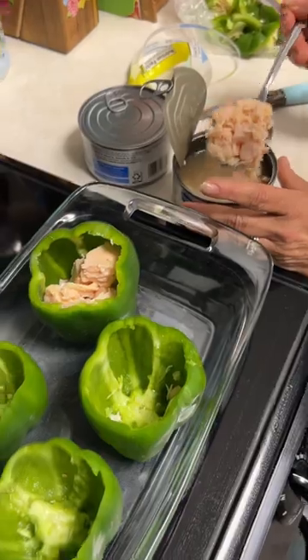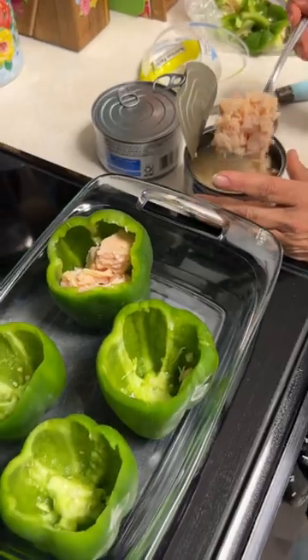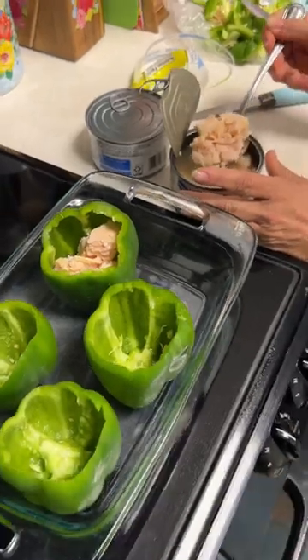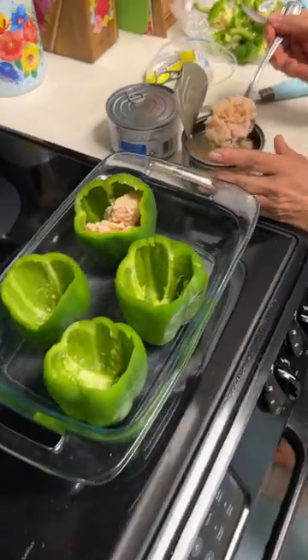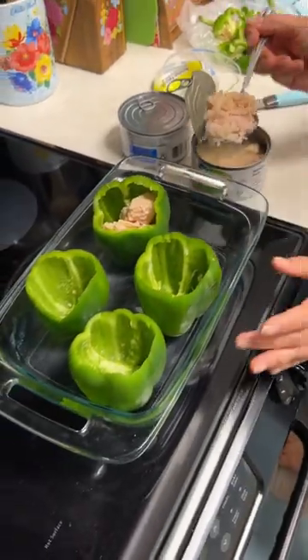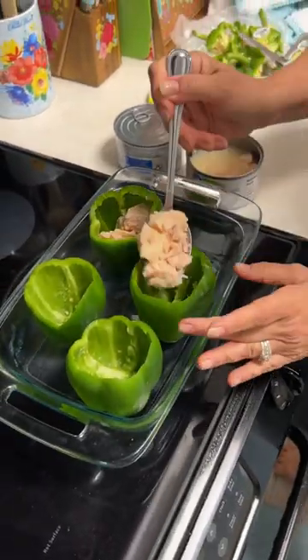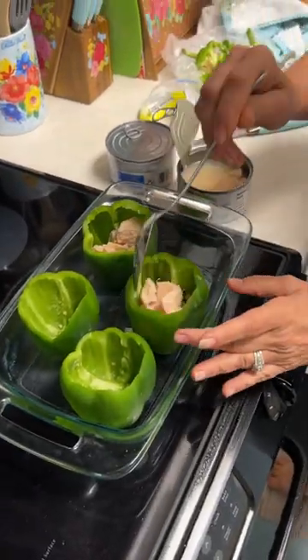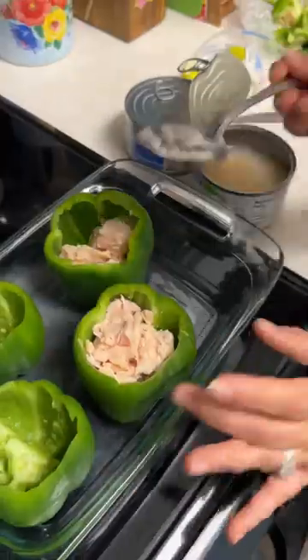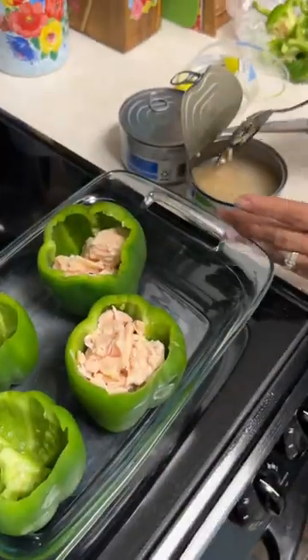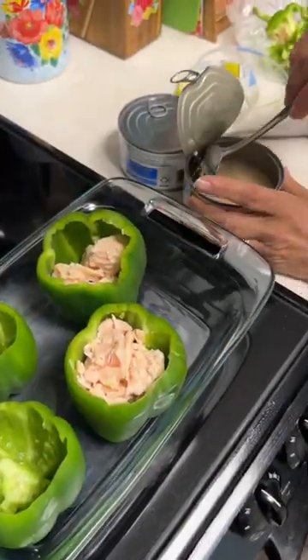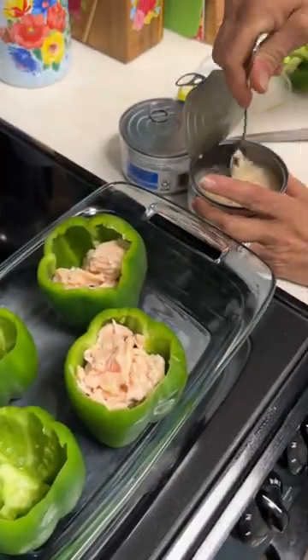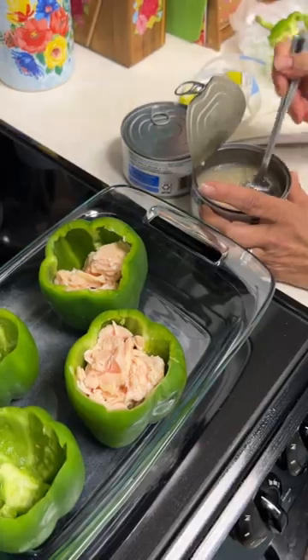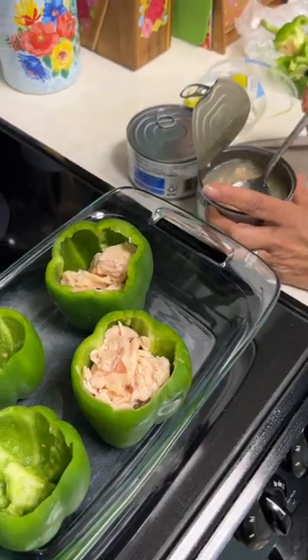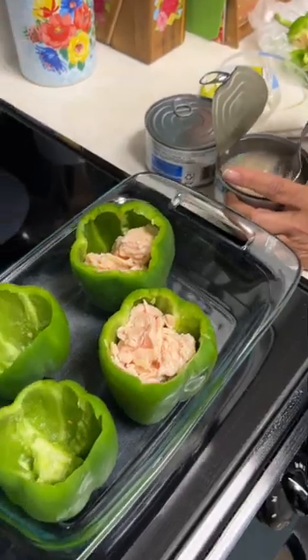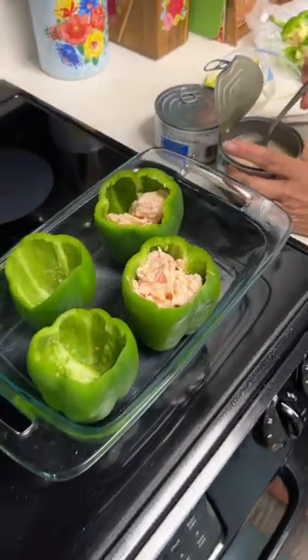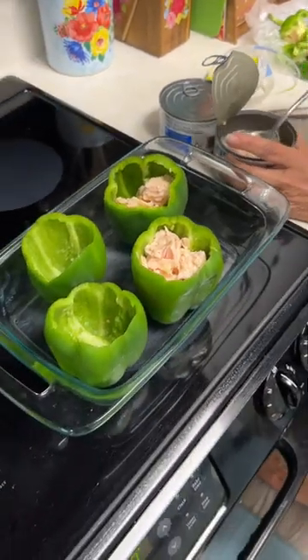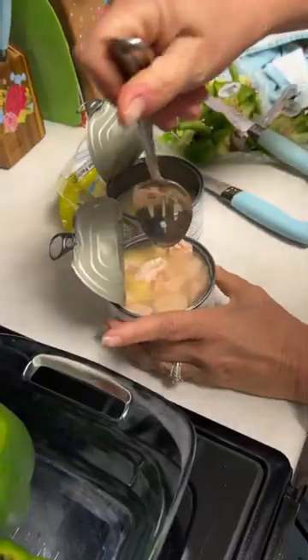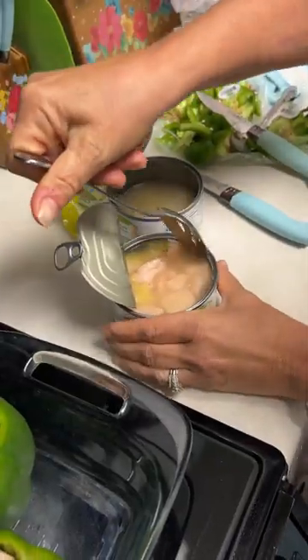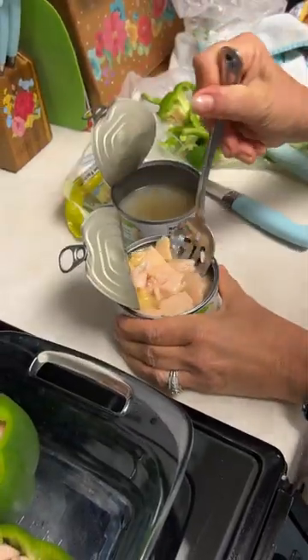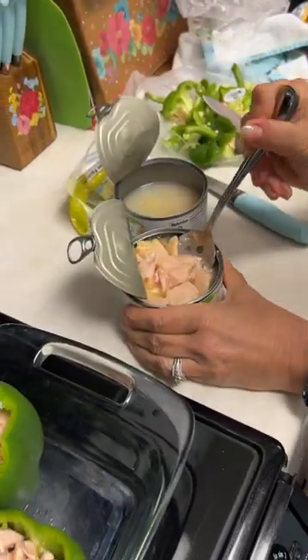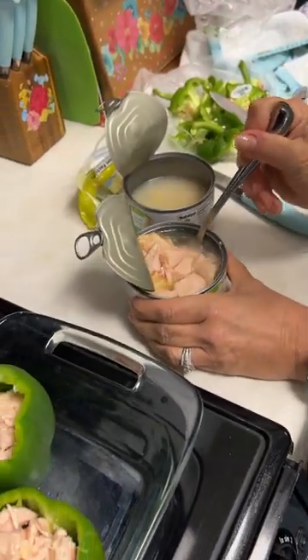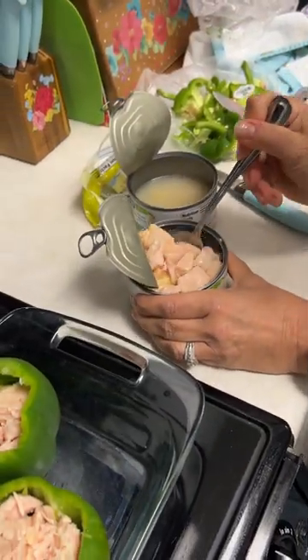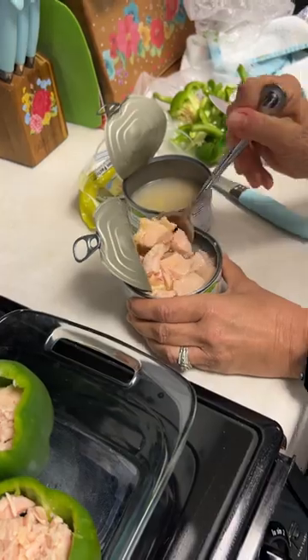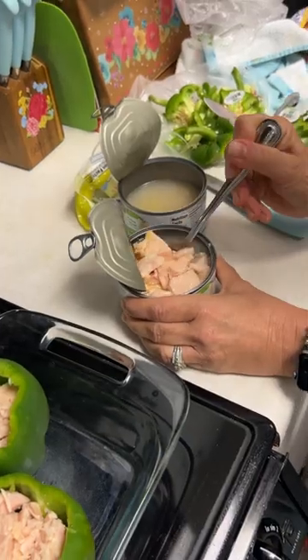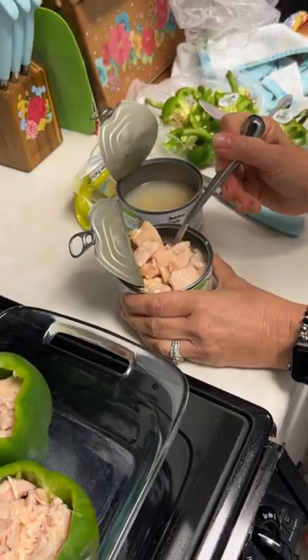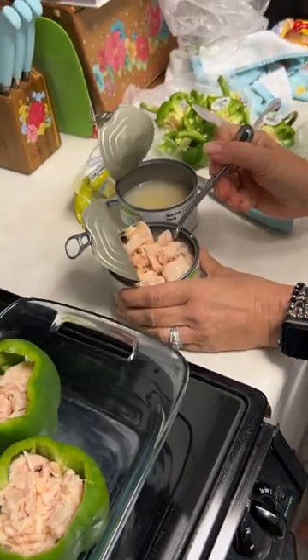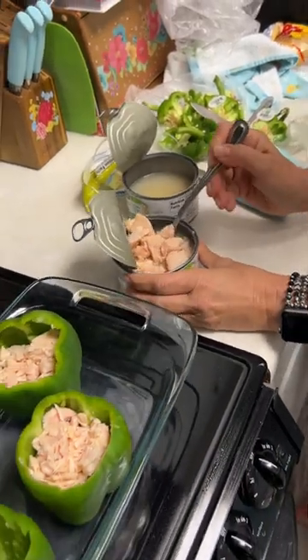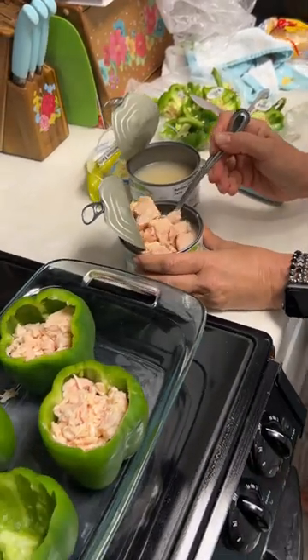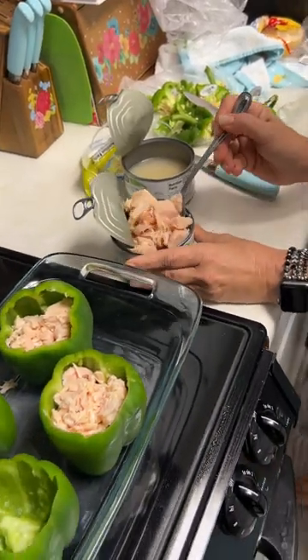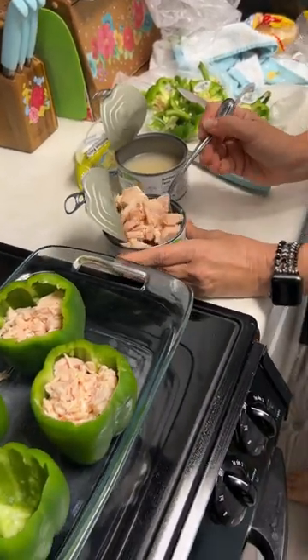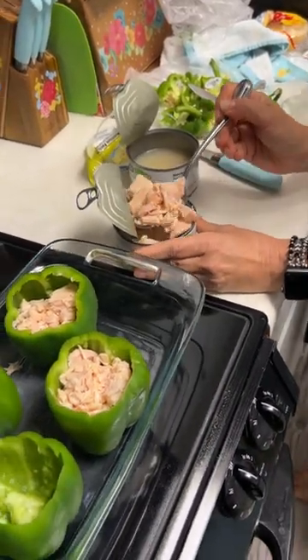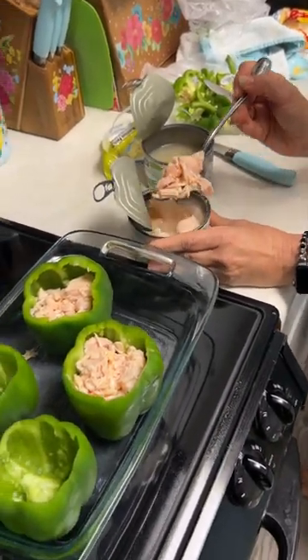I mean, this is one way to do it. What are you making? Stuffed peppers. I mean, it cooks up good. It does, but just the initial smell of it. You can use this chicken for all kinds of stuff. I know, you taught me that.